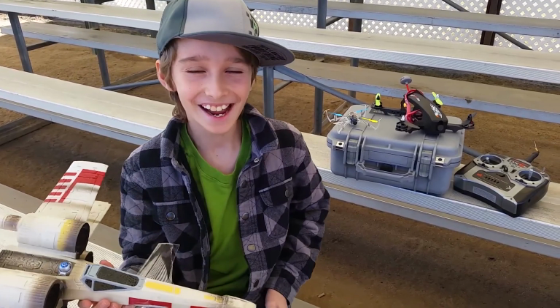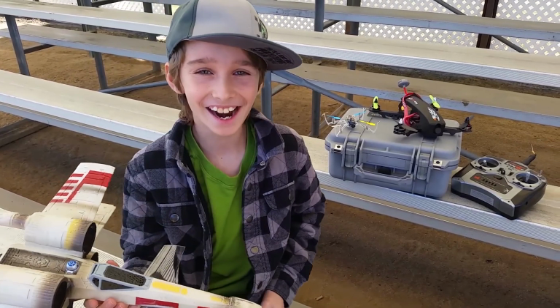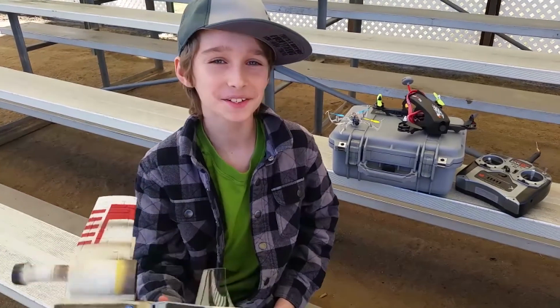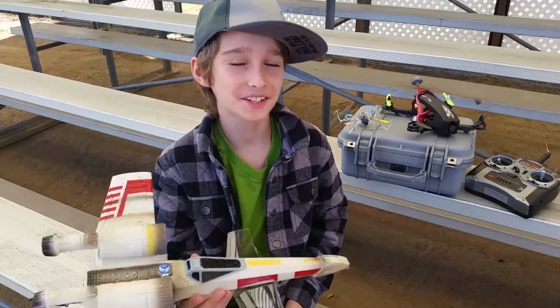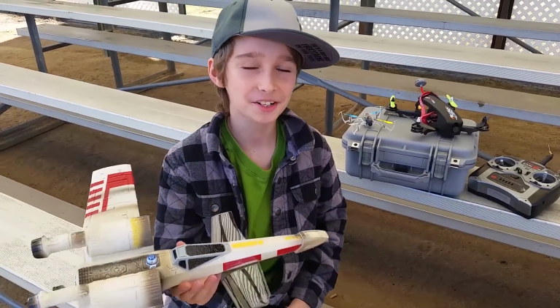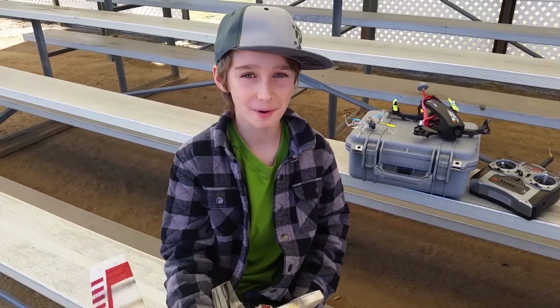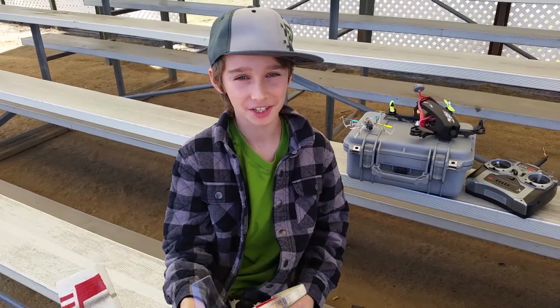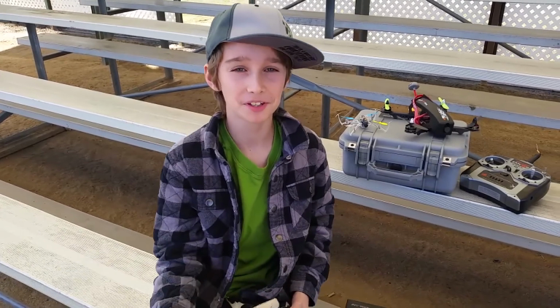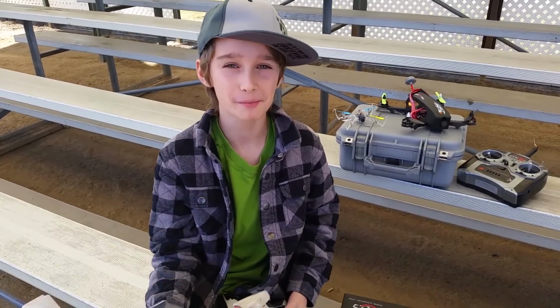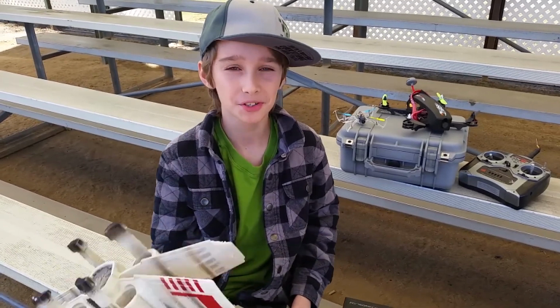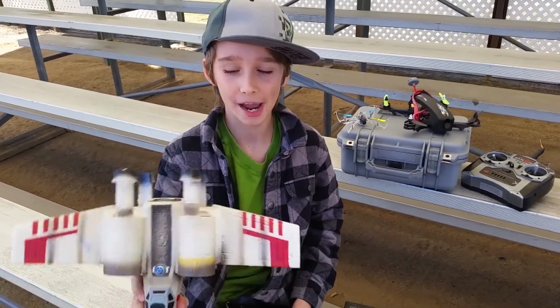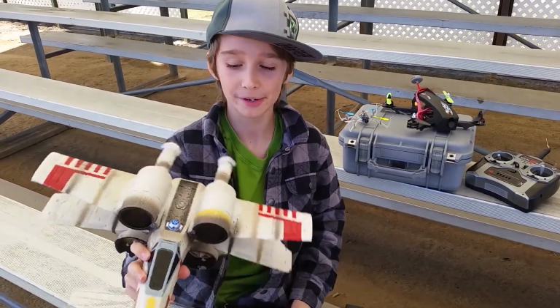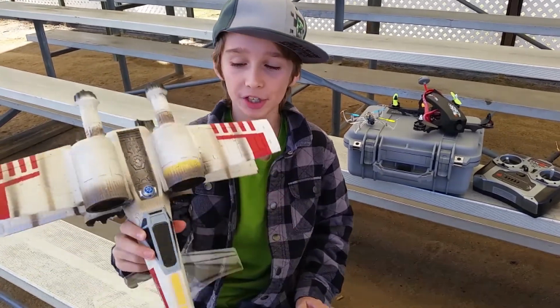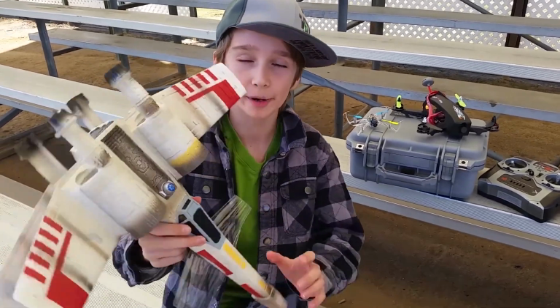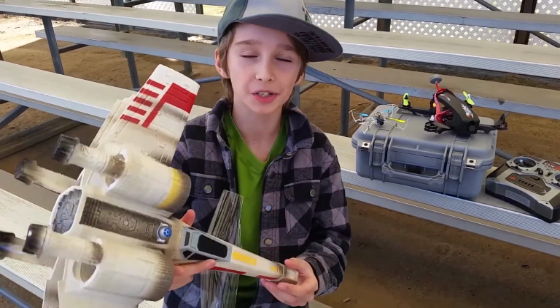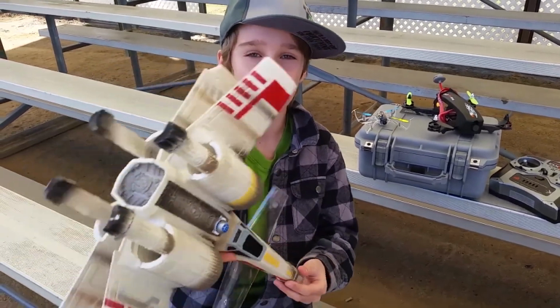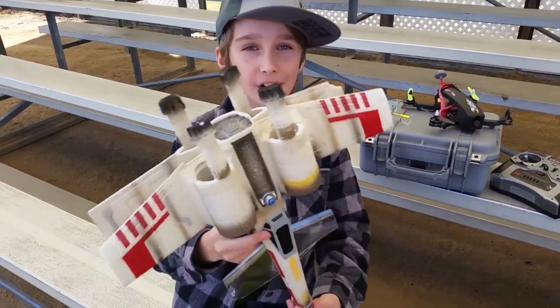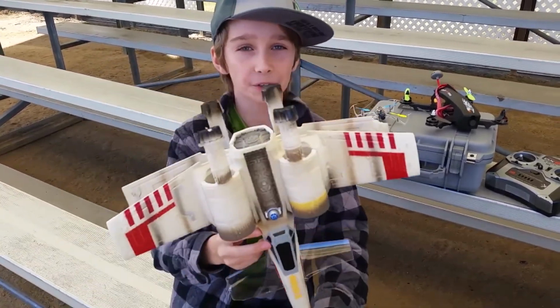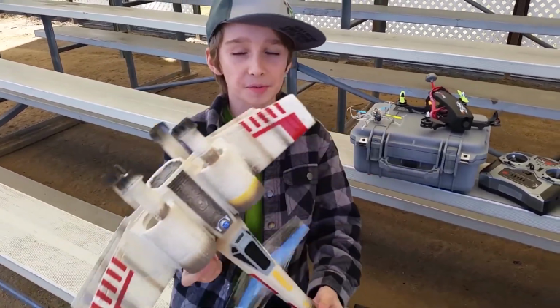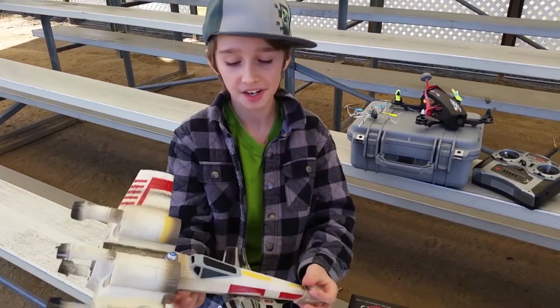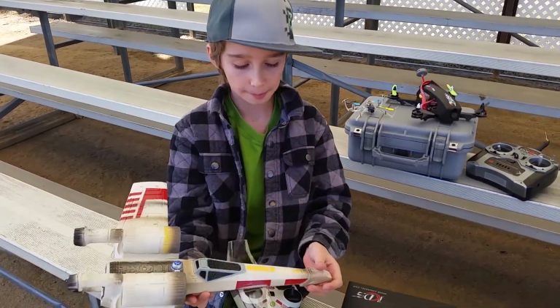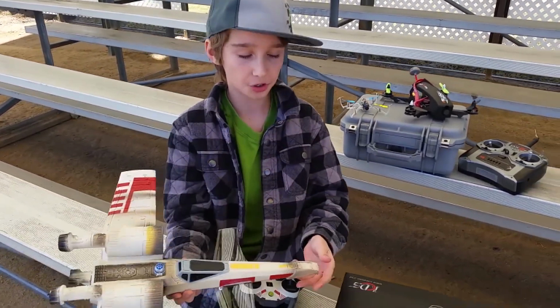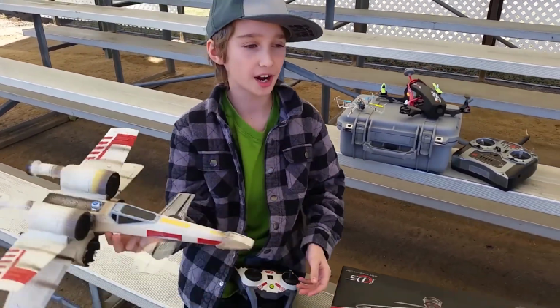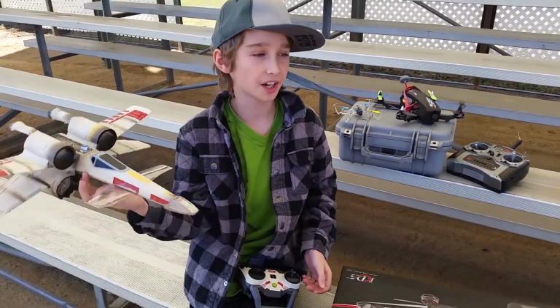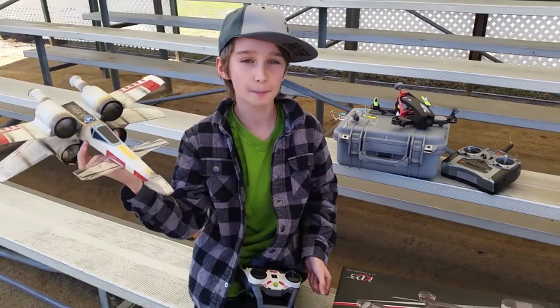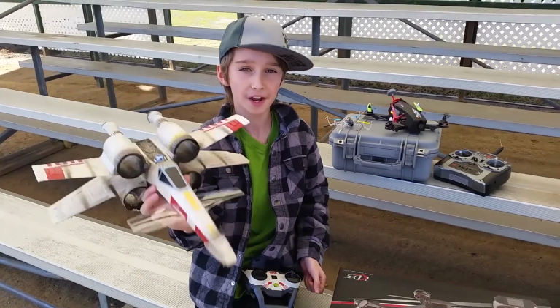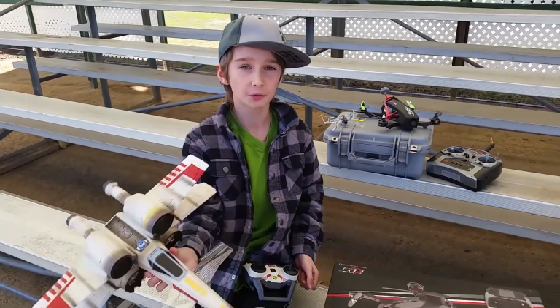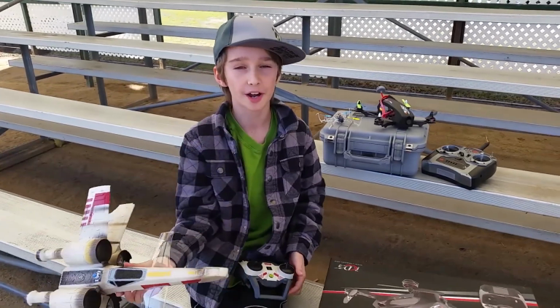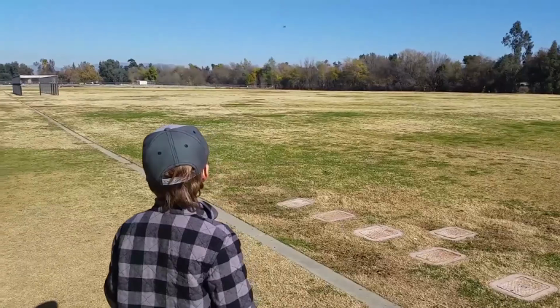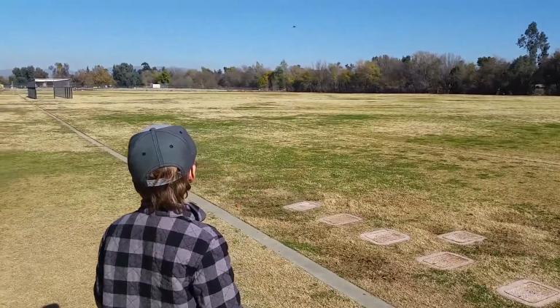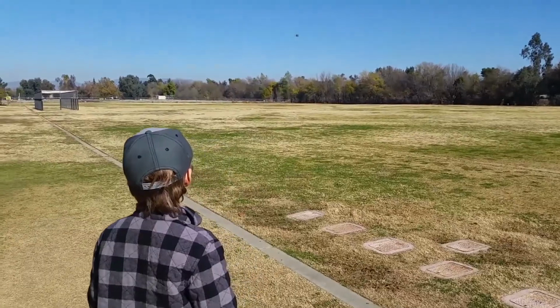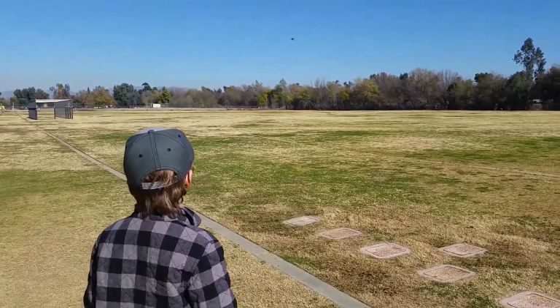Hey guys, it's Ashlyn from Ashlyn for UTW and today I'm going to be showing you my X-Link fighter I got for Christmas. I'll be showing you how to get it up in the air and fly it for a long period of time.